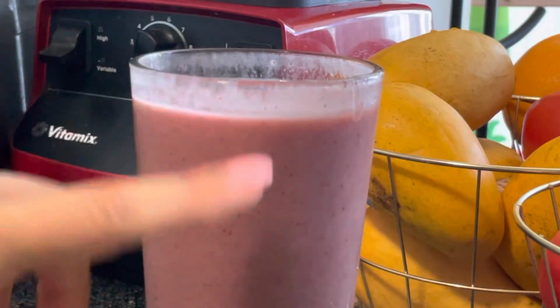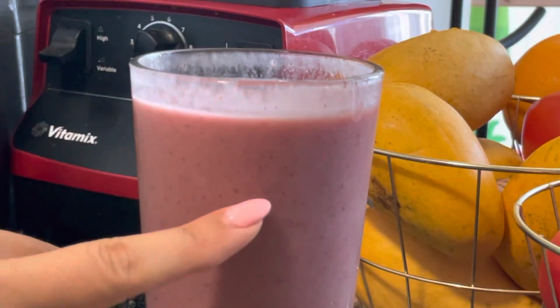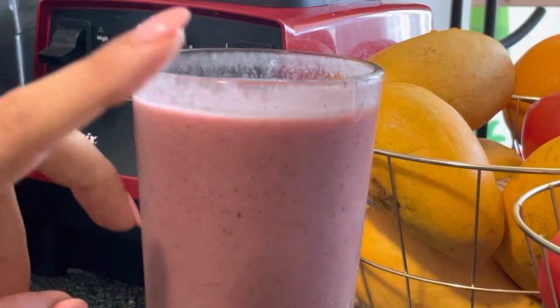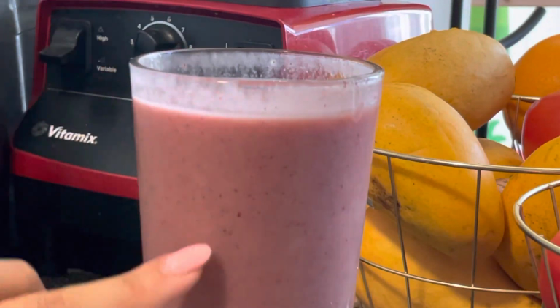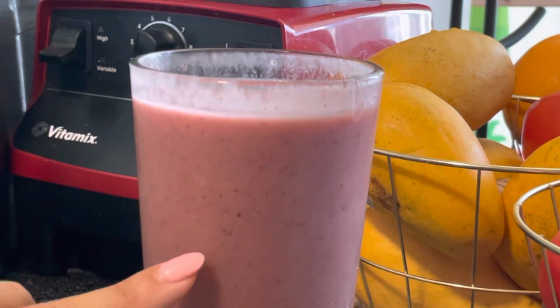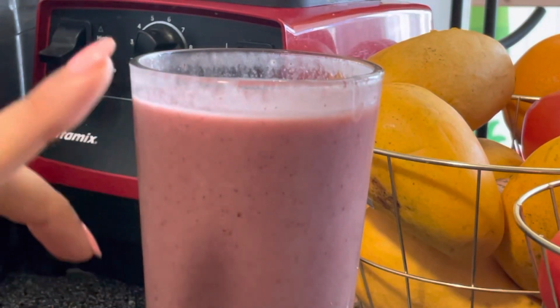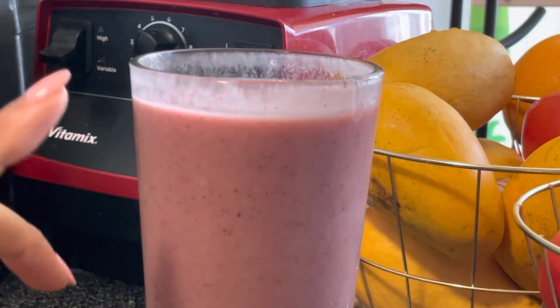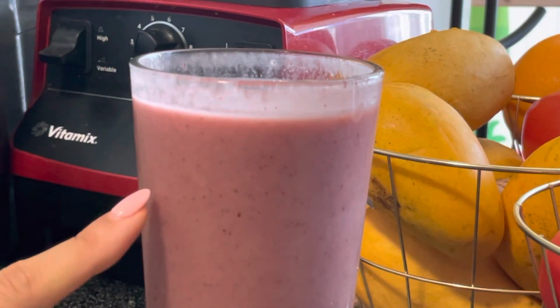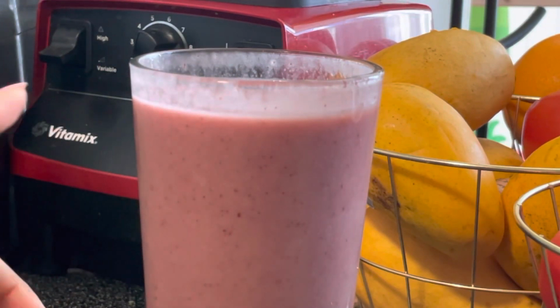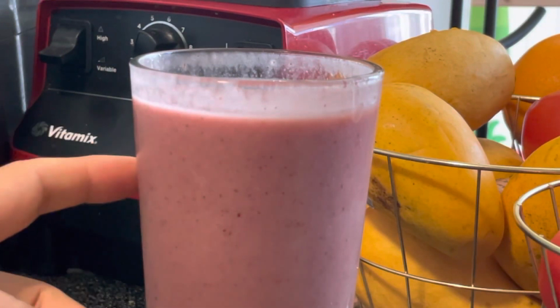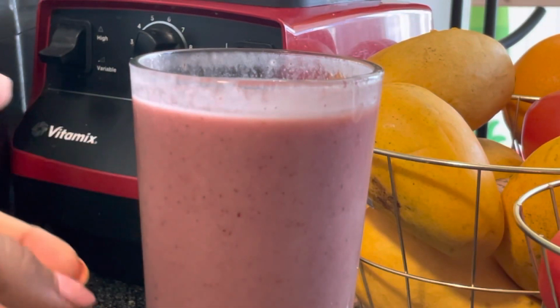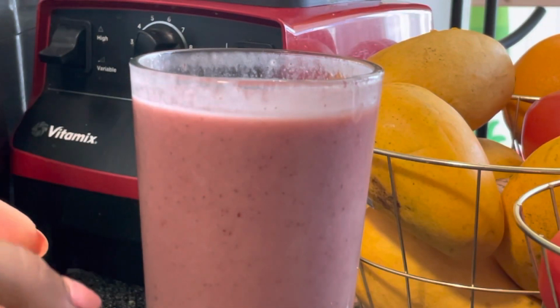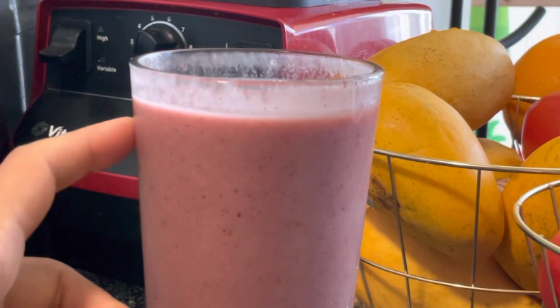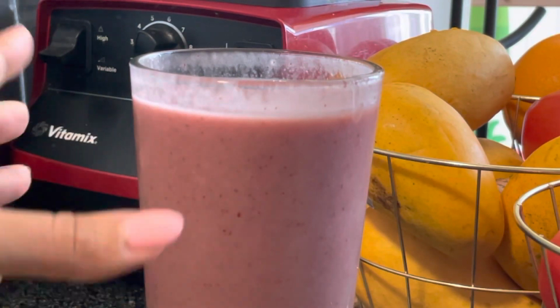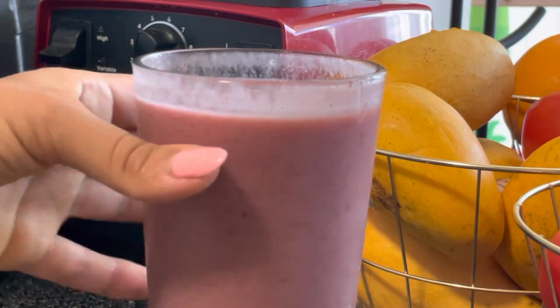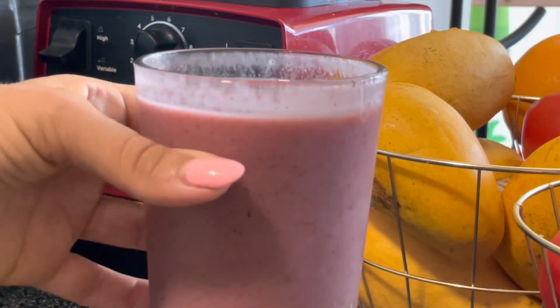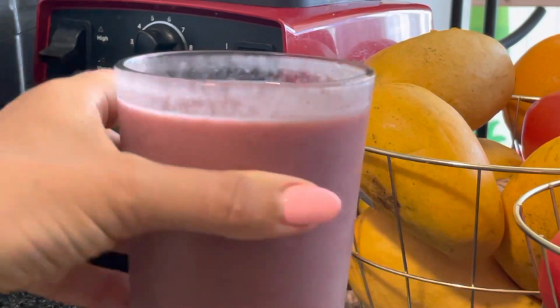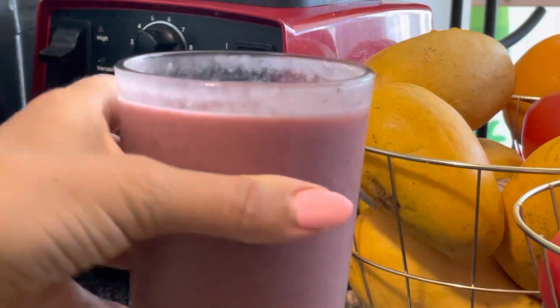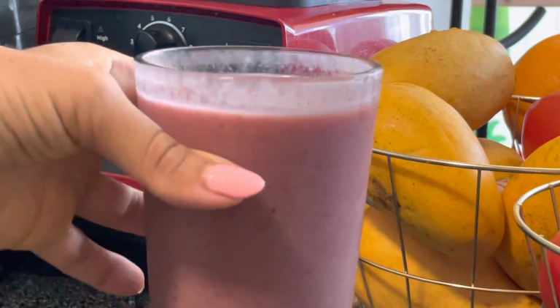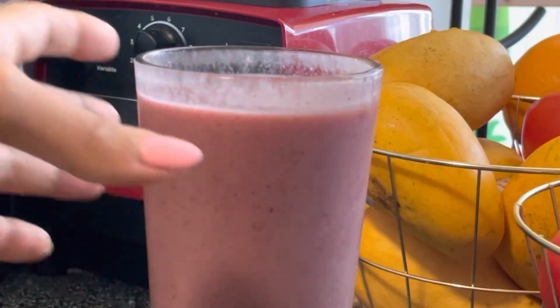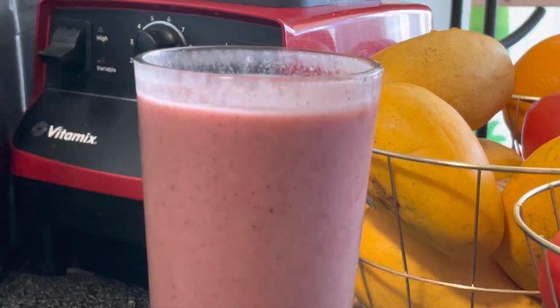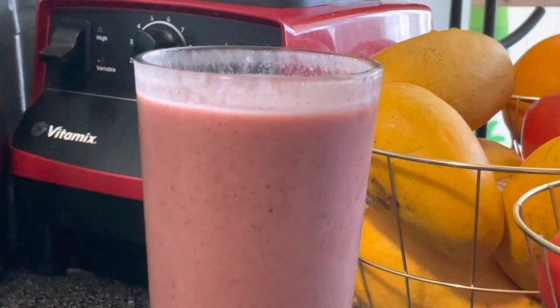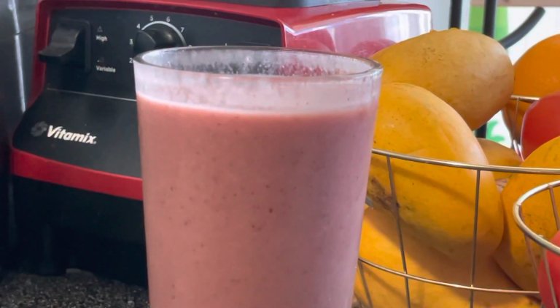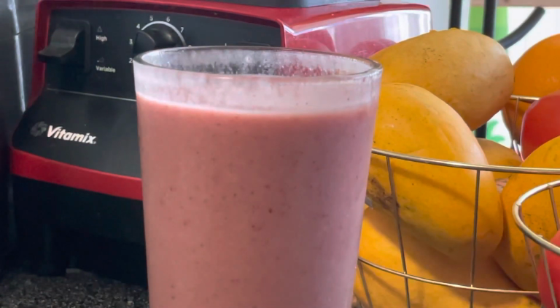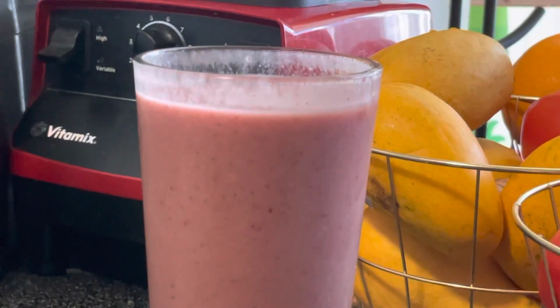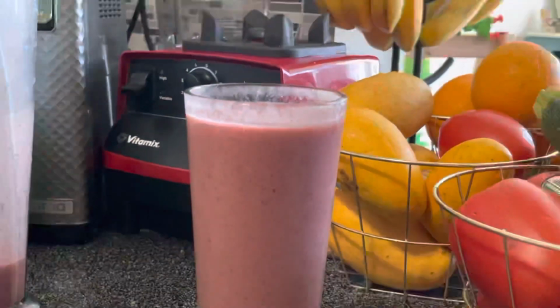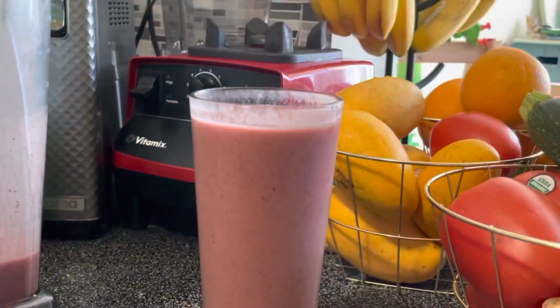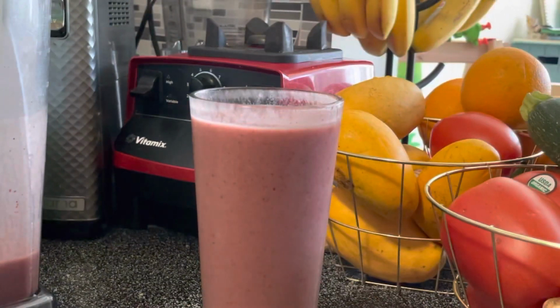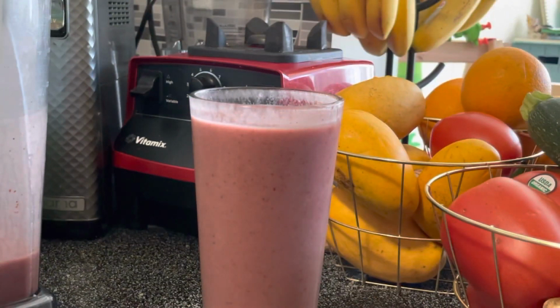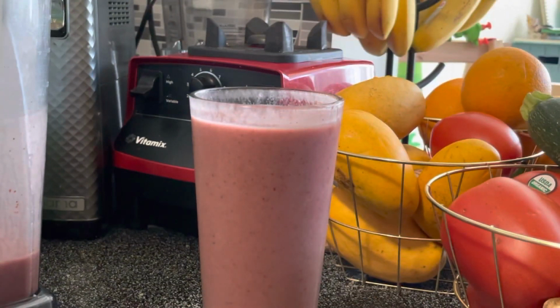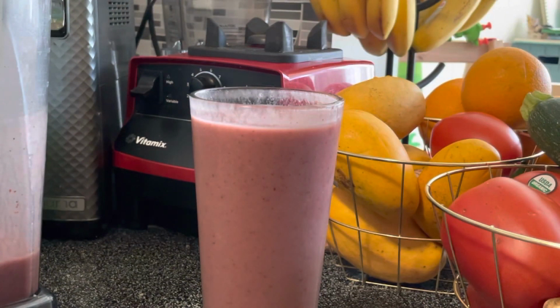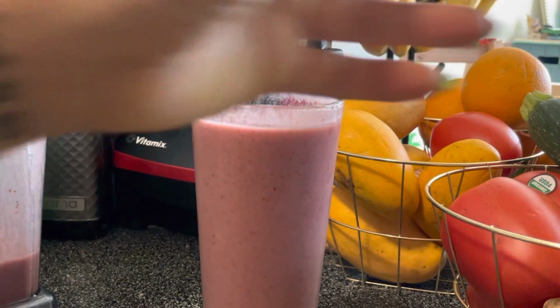Frozen bananas, frozen cherries, hemp seeds, dates, a tiny splash of water. You don't even need the hemp seeds or the dates, but if you want them, do them.